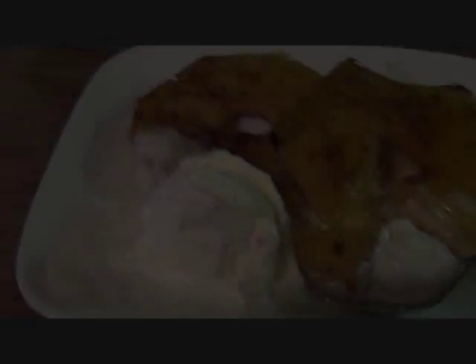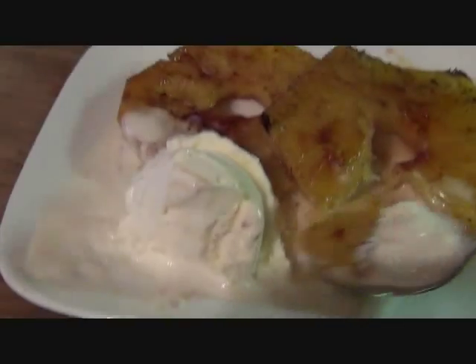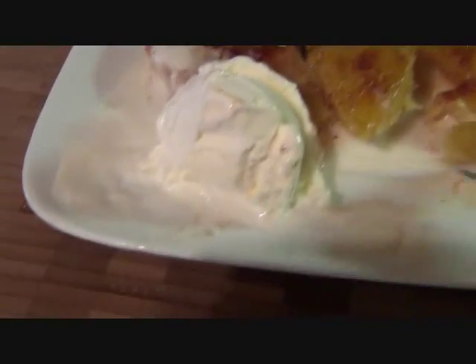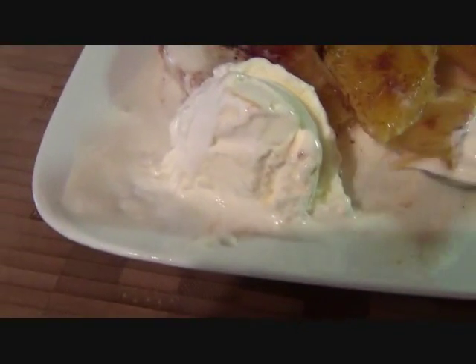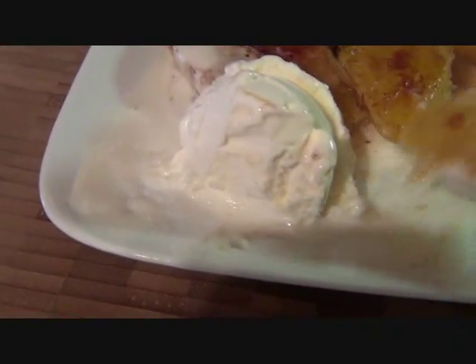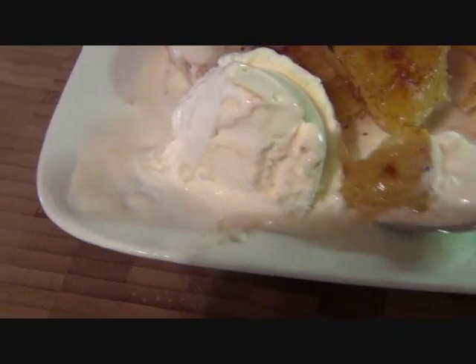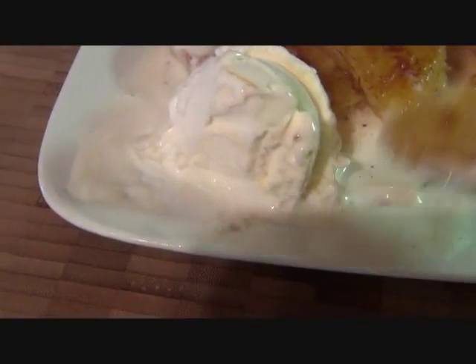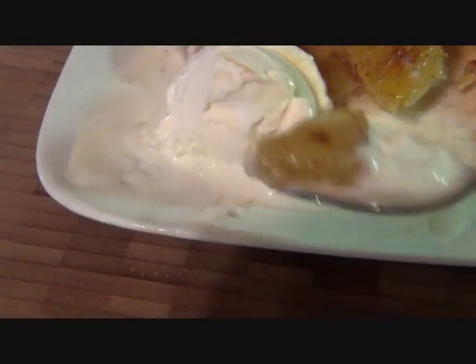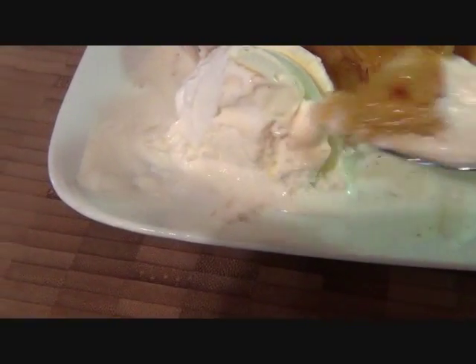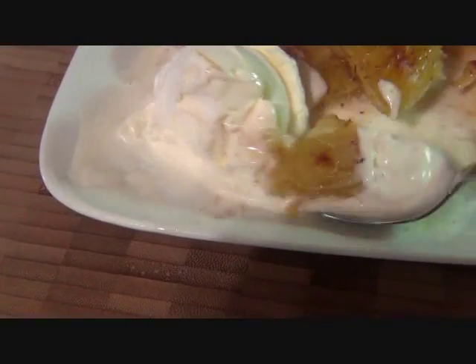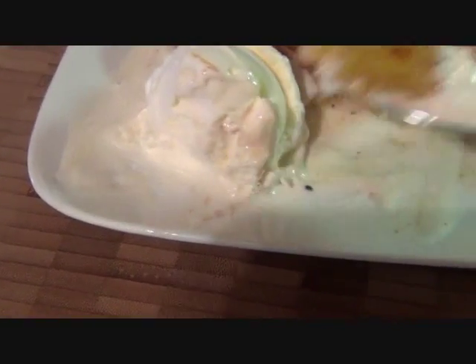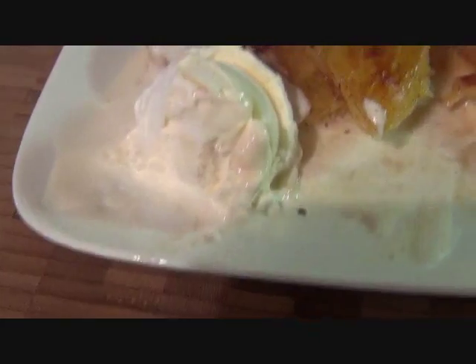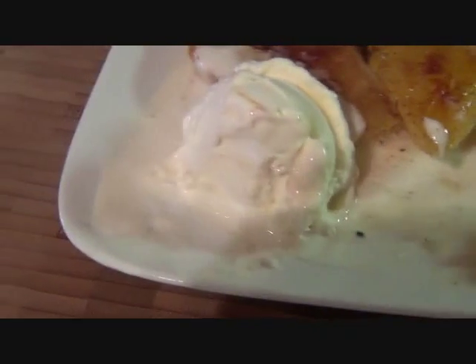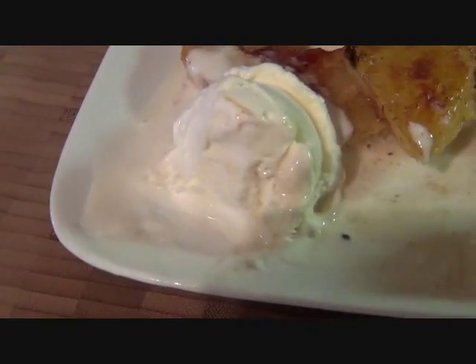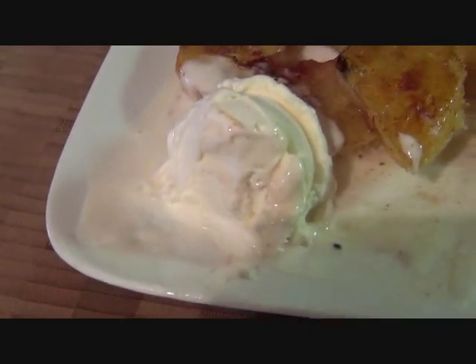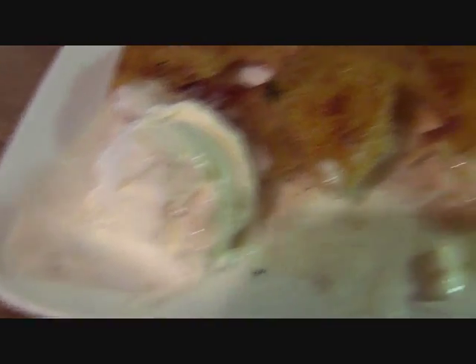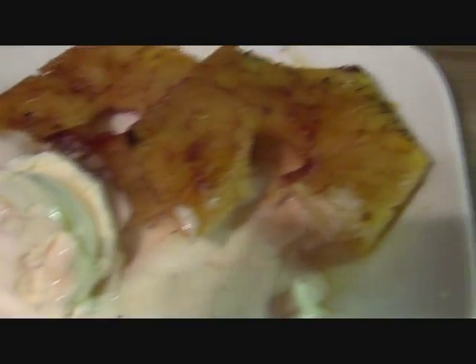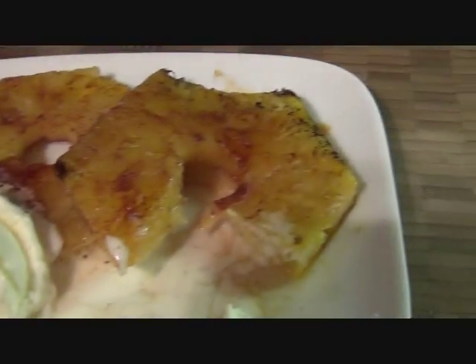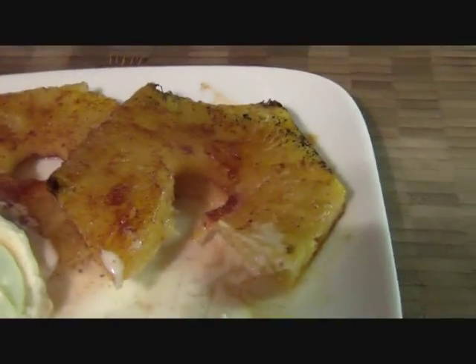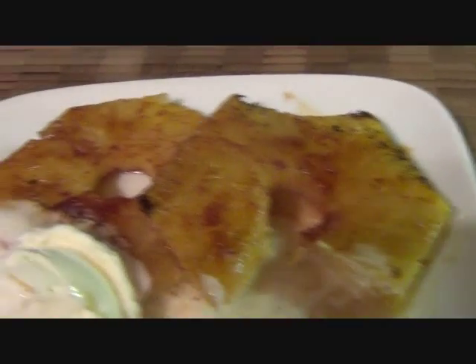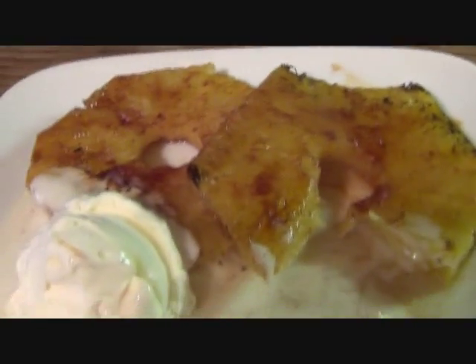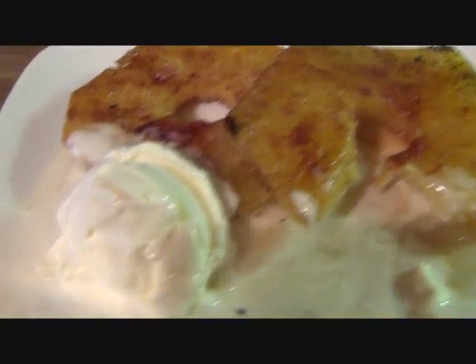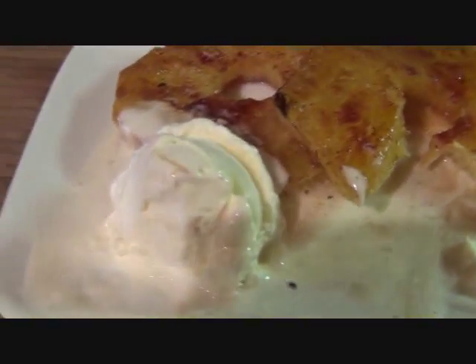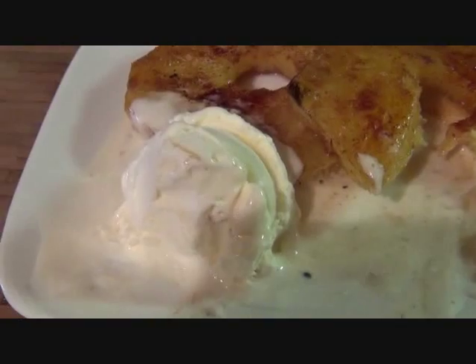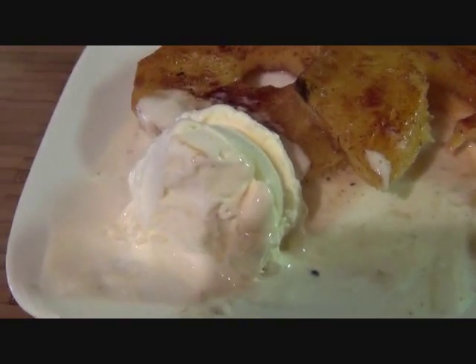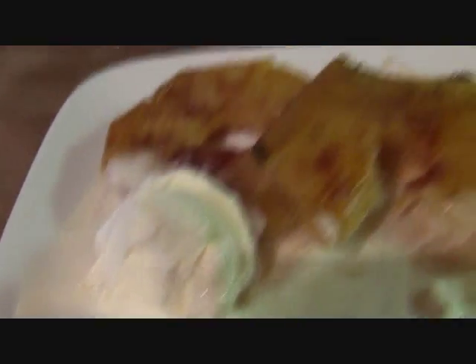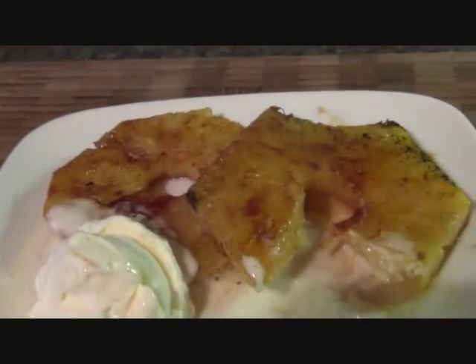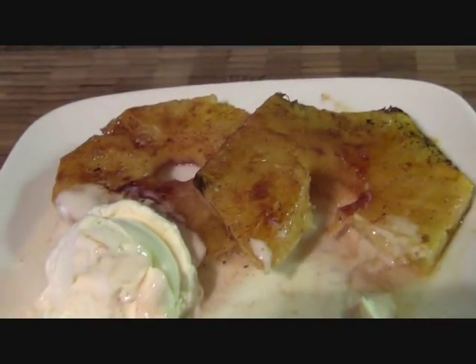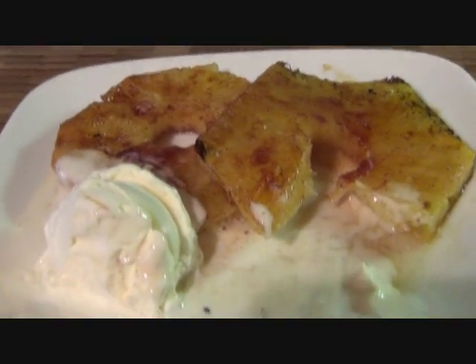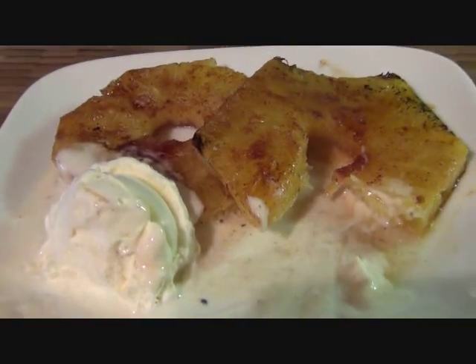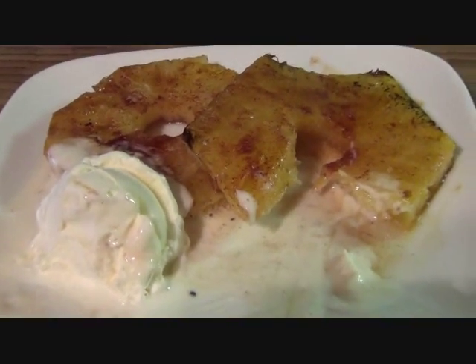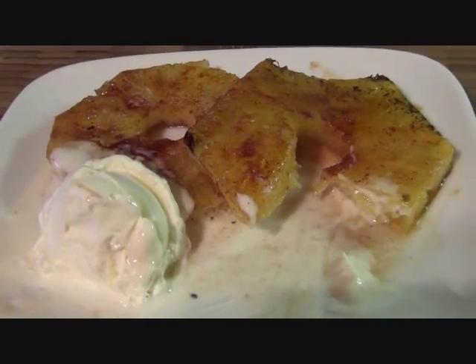I was going to take this to my daughter but I couldn't resist — this is so delicious! Now I'm going to have to make more. Until next time!